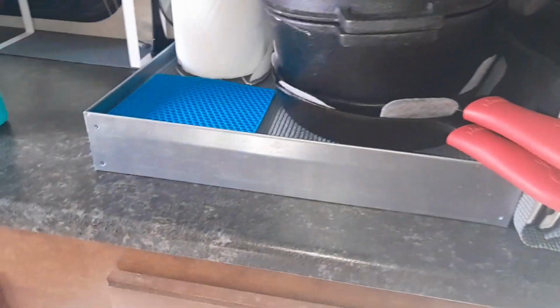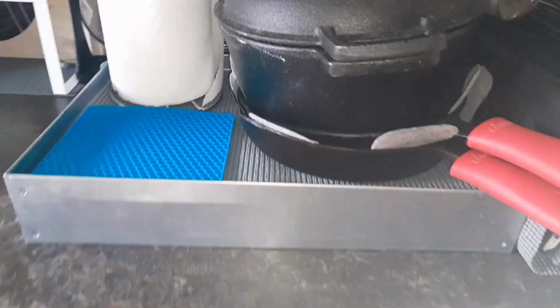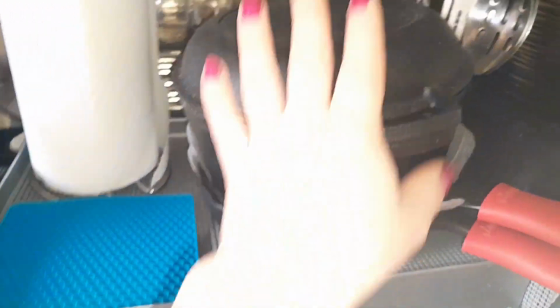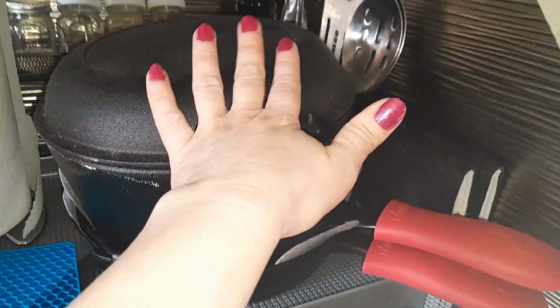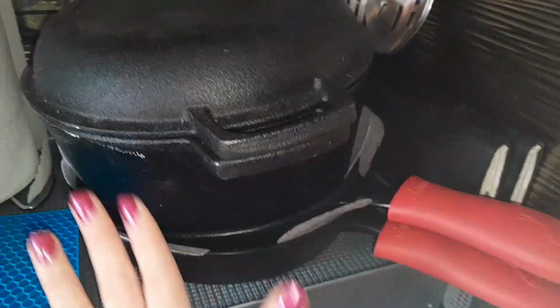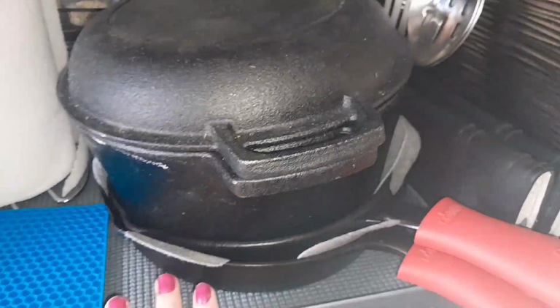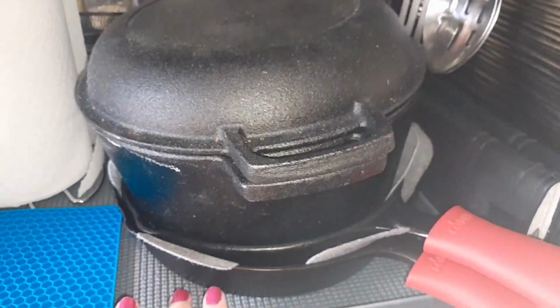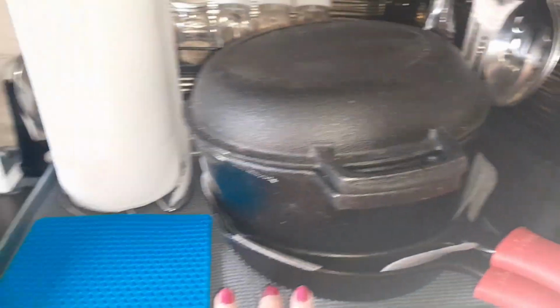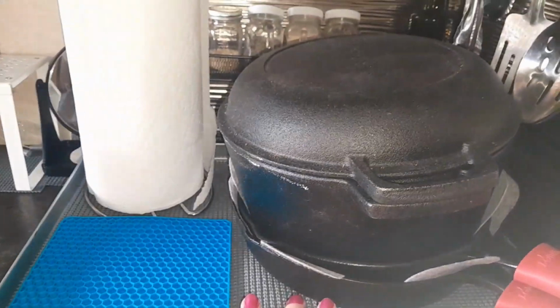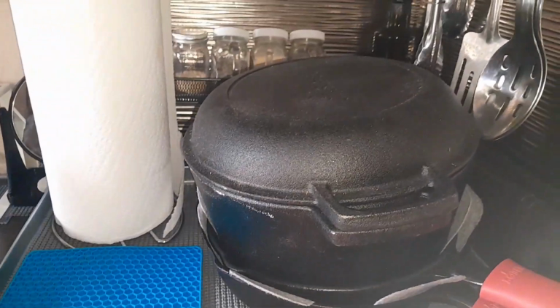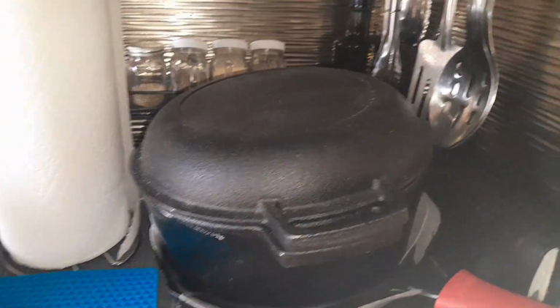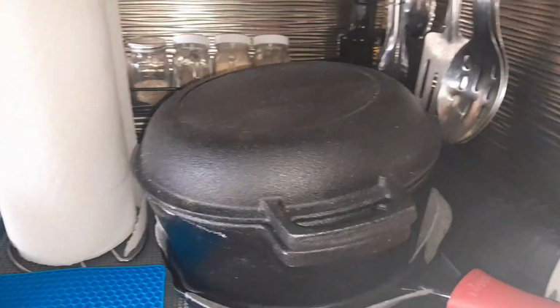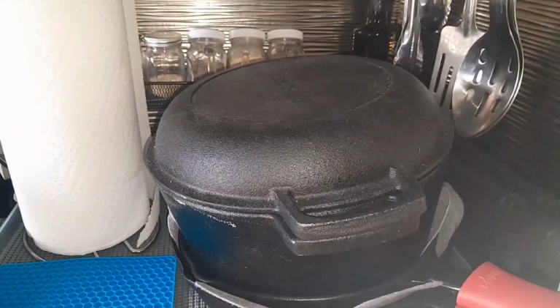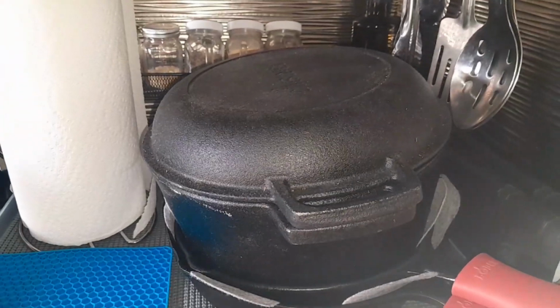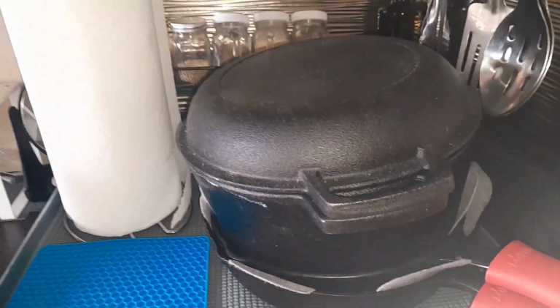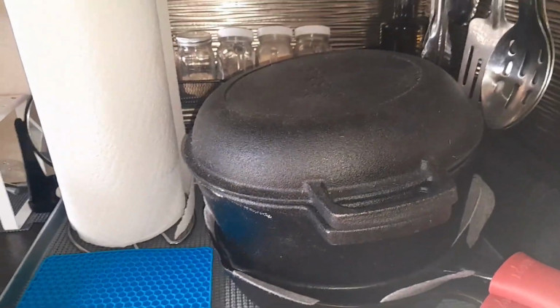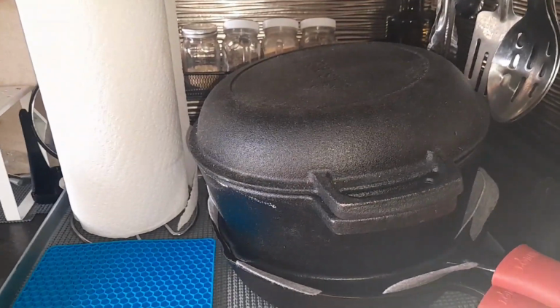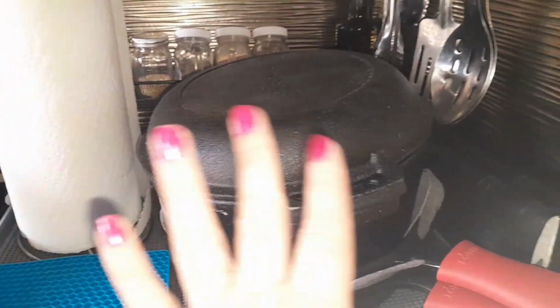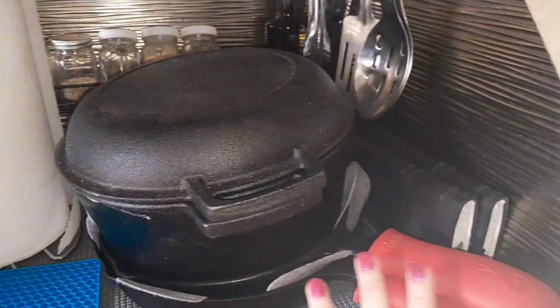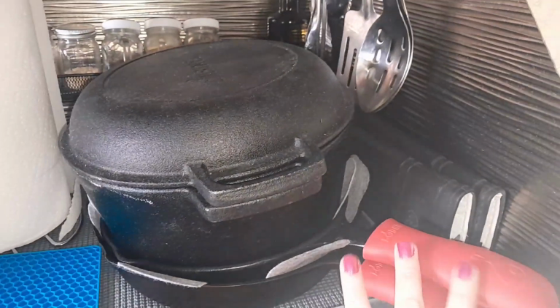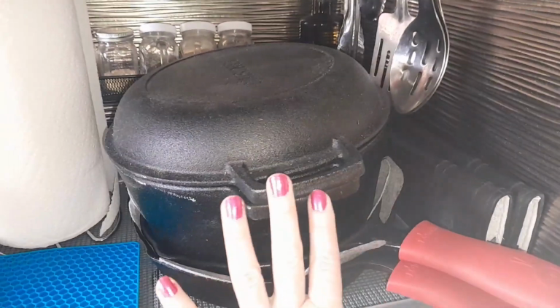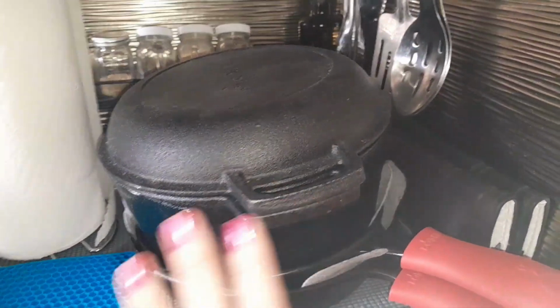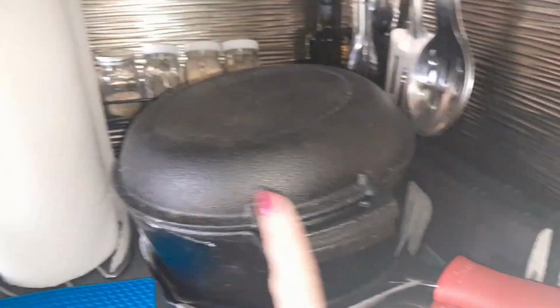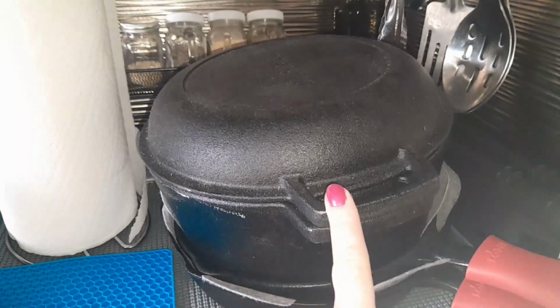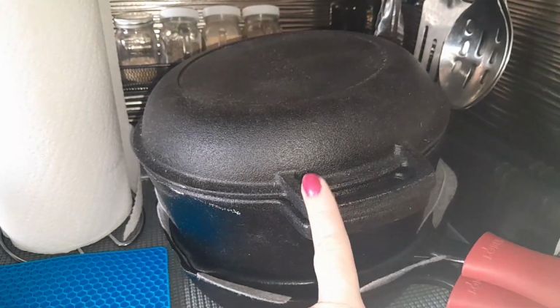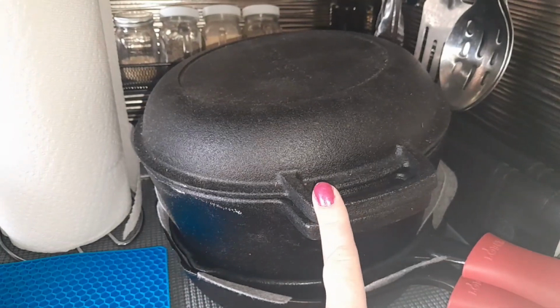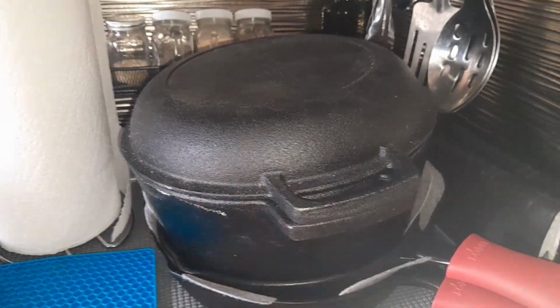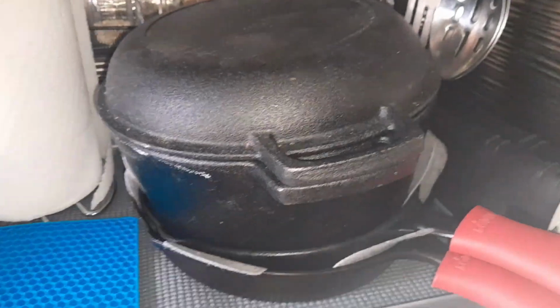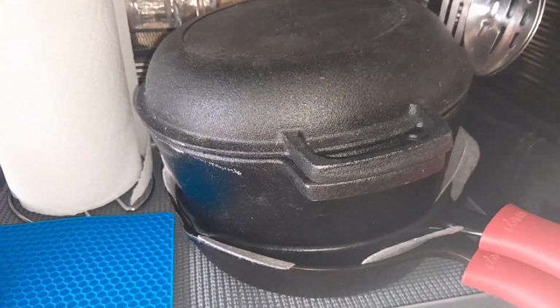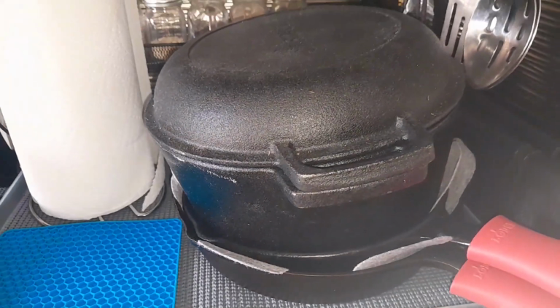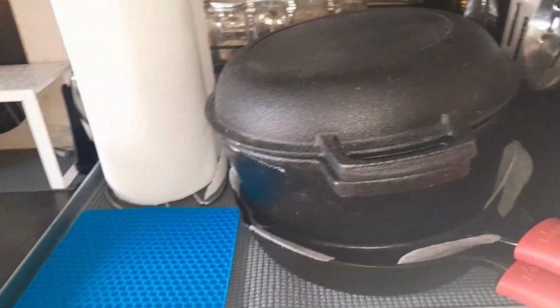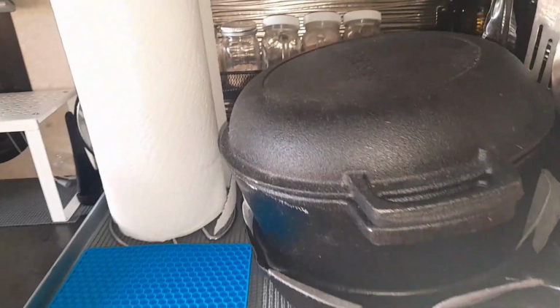Over here I used to keep my pots and pans, but now I just keep my cast iron. I'll show you where I put my other pots and pans that we need. We mainly use the cast iron and we just decided to start bringing this with us. I also want to try to use the Dutch oven.